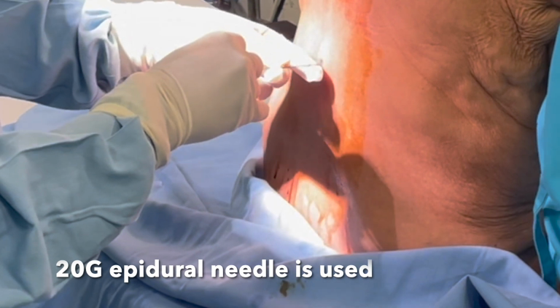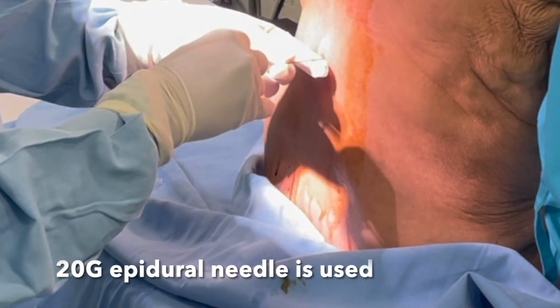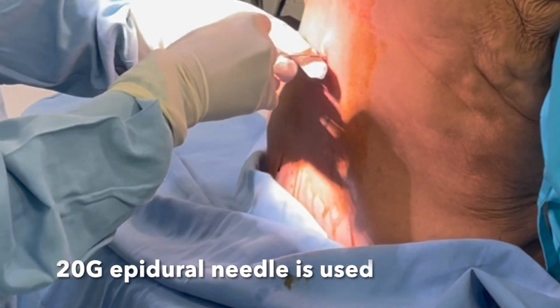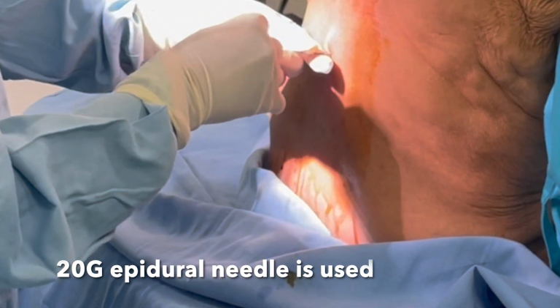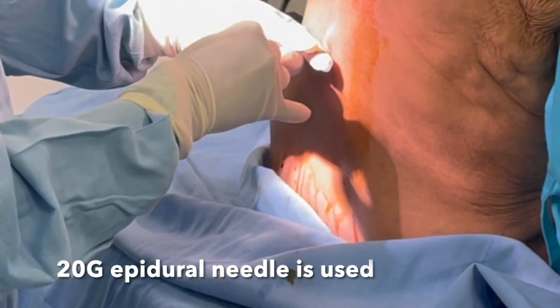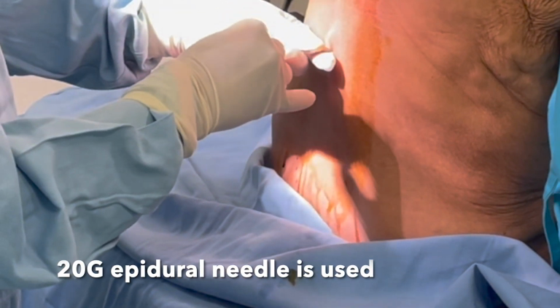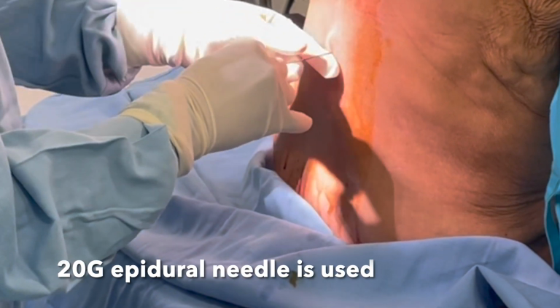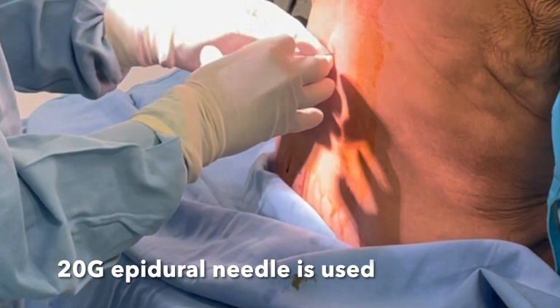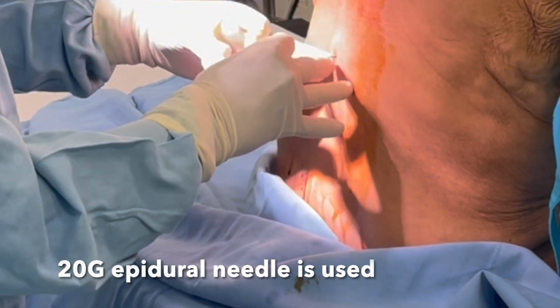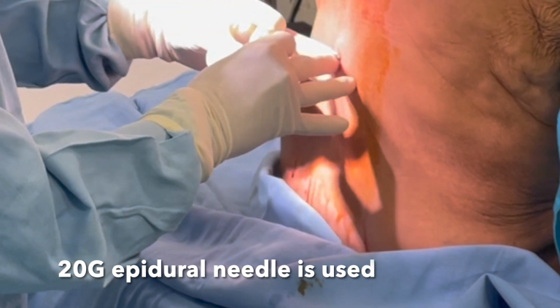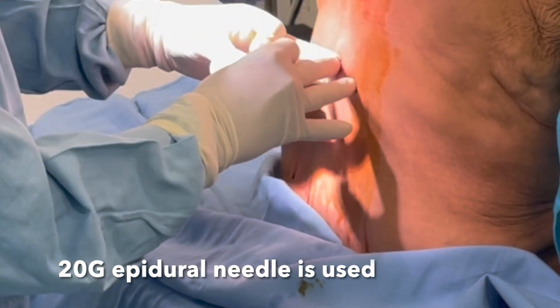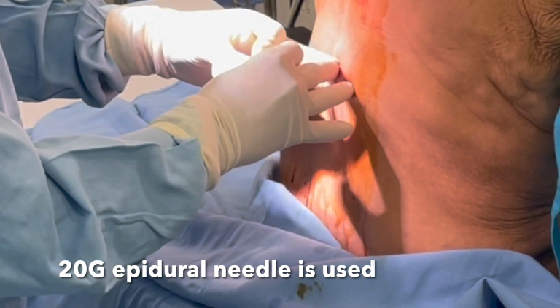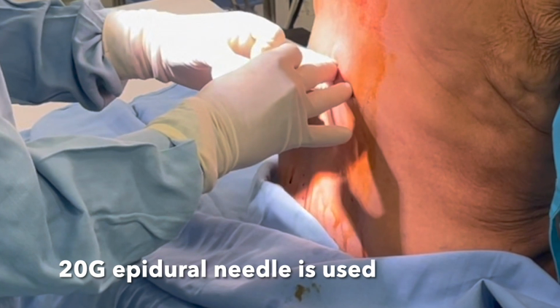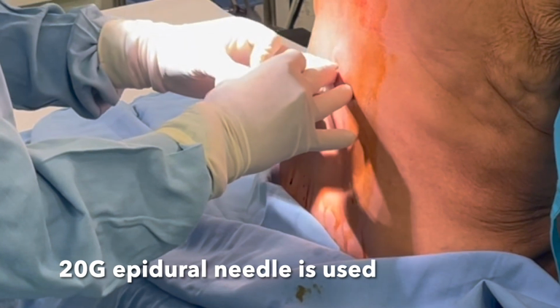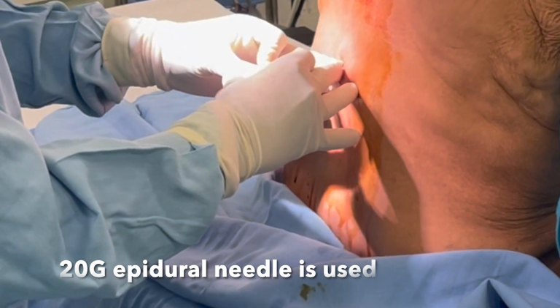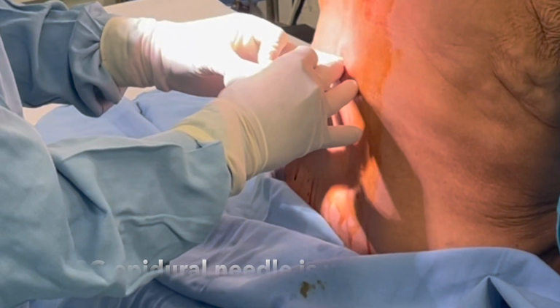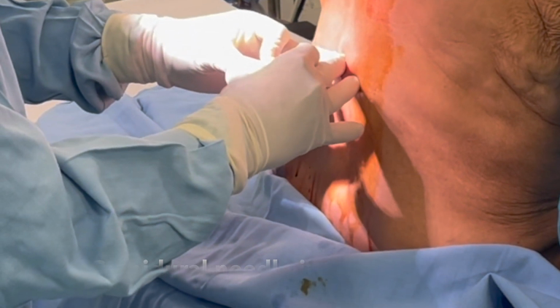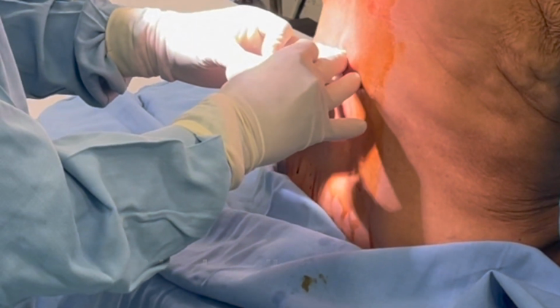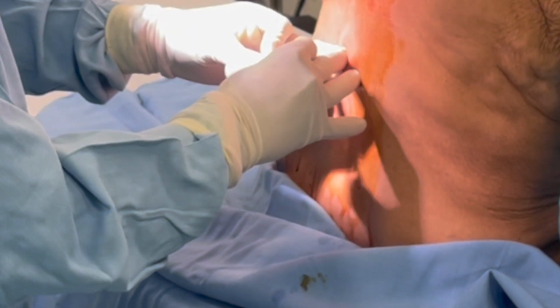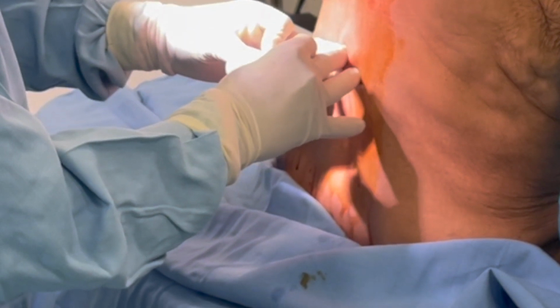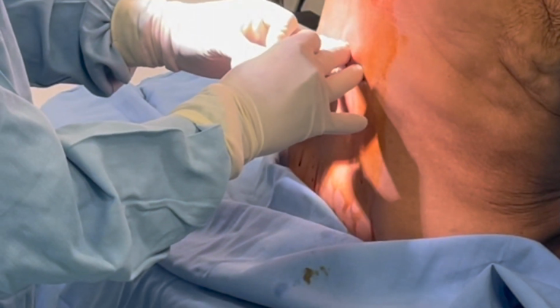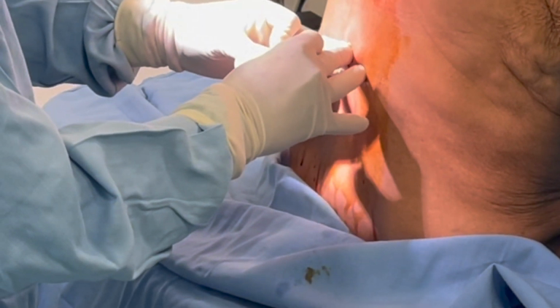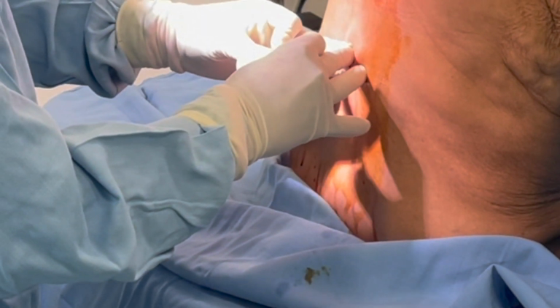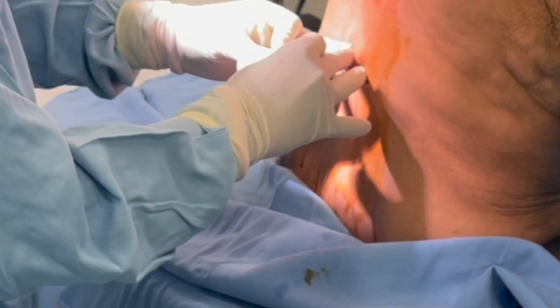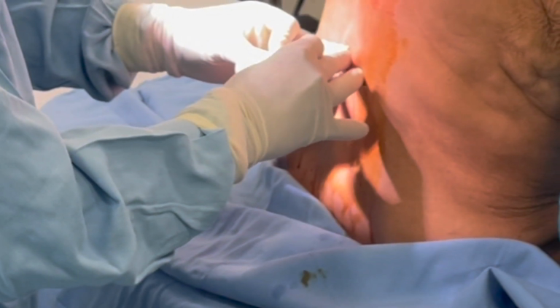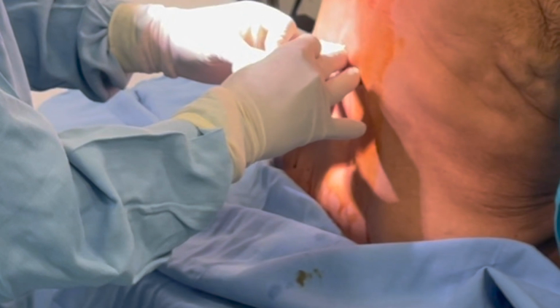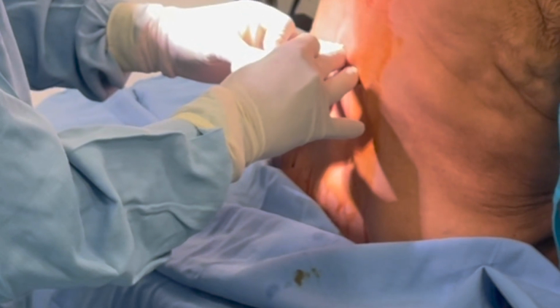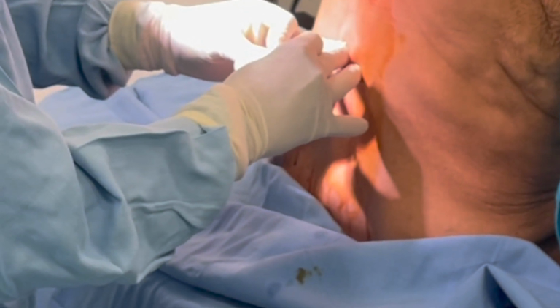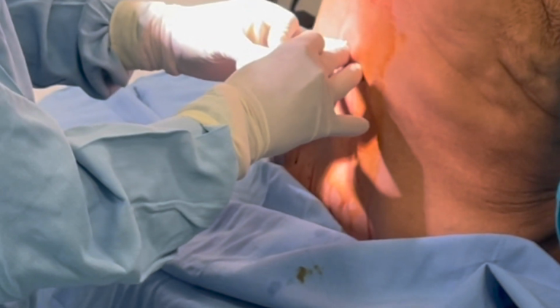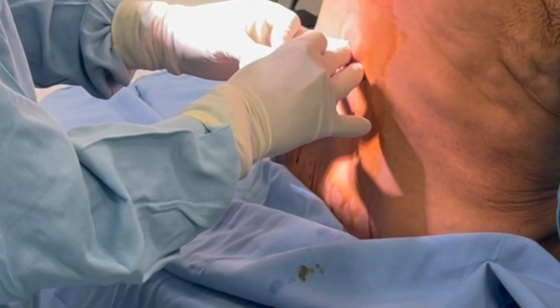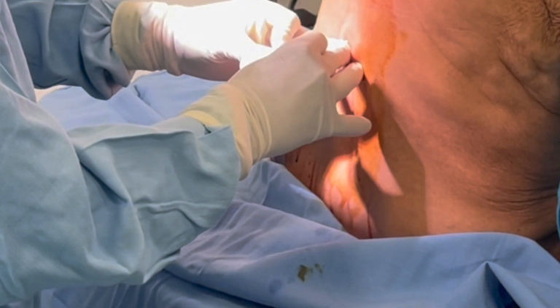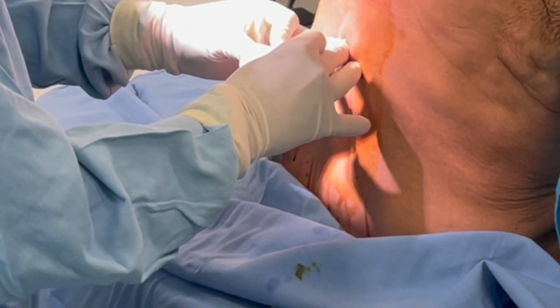Insertion of an epidural needle: using the loss of resistance procedure, a 20-gauge epidural needle is placed. A syringe filled with saline is used under stringent aseptic conditions.